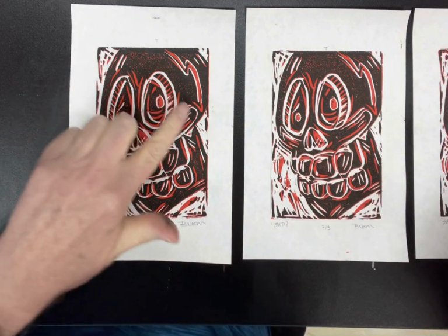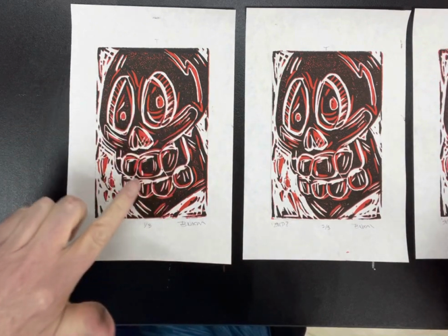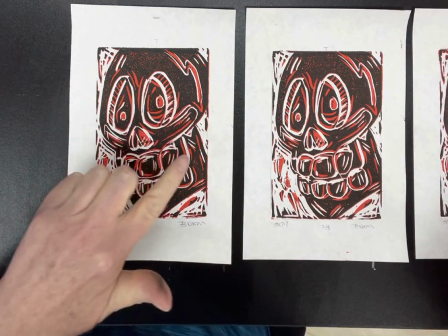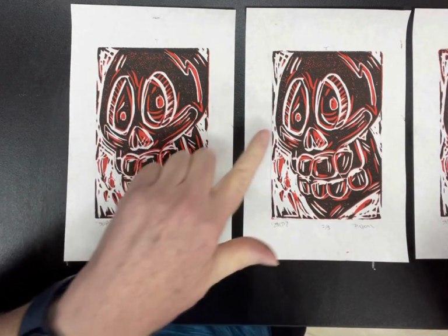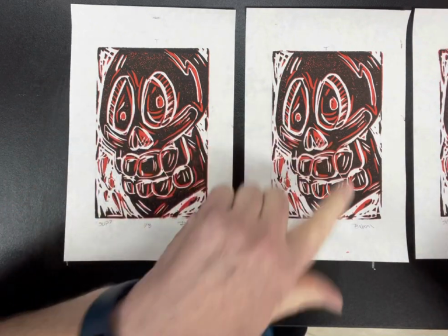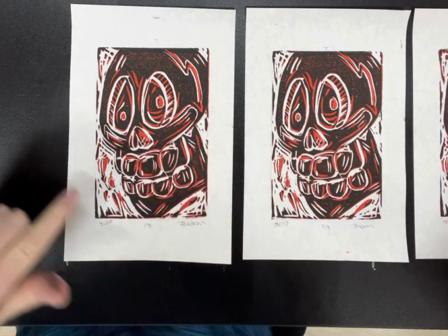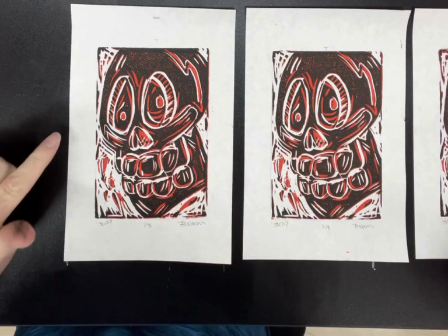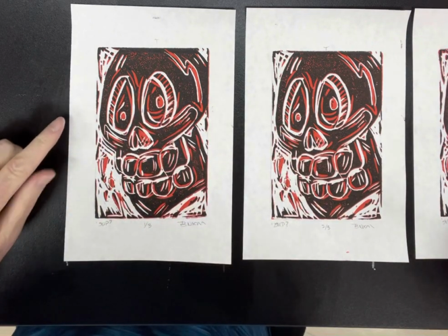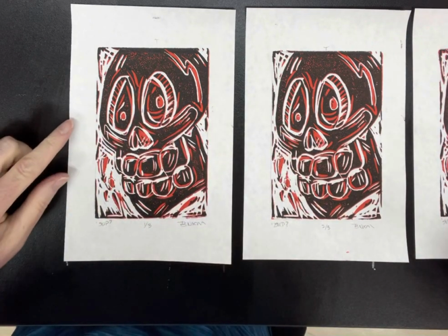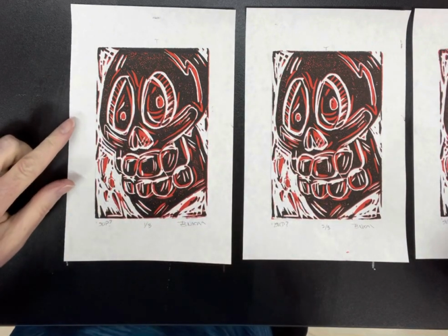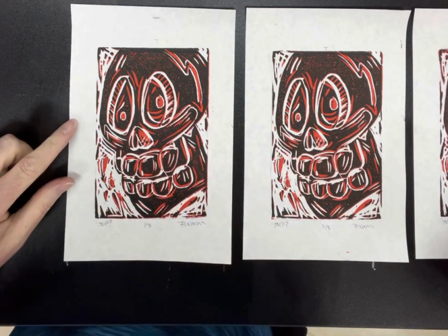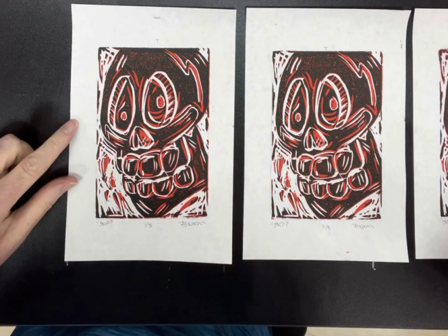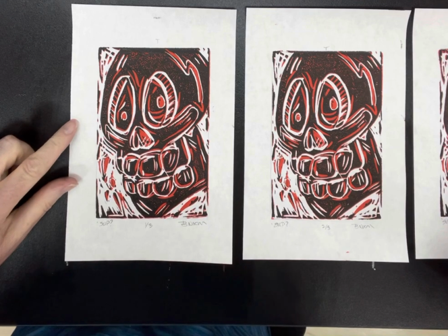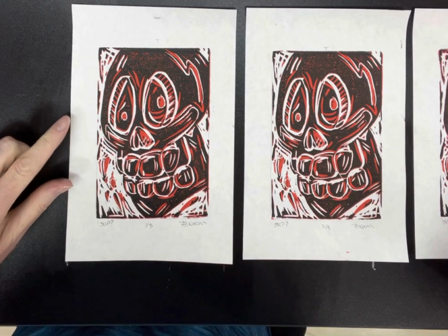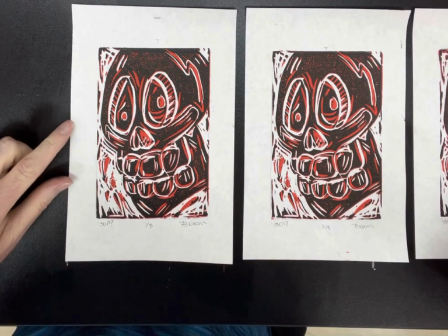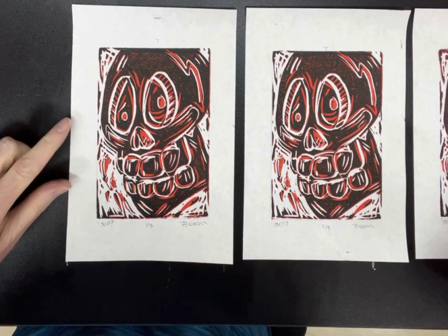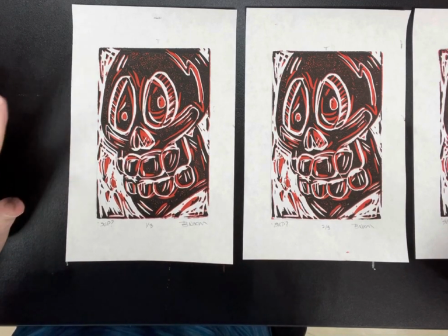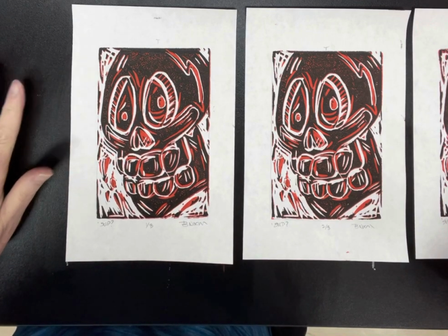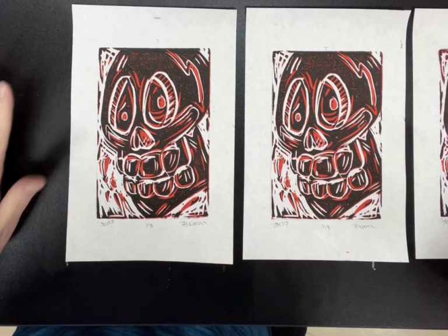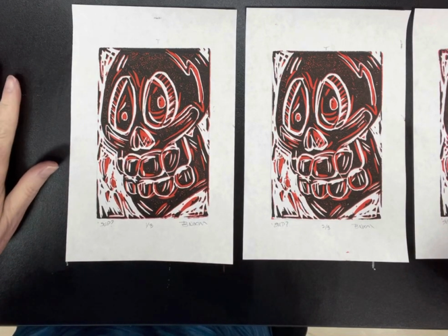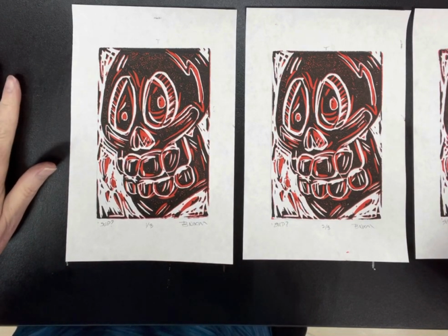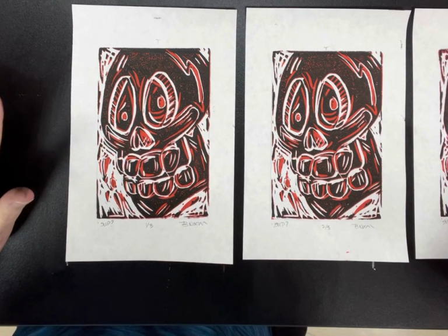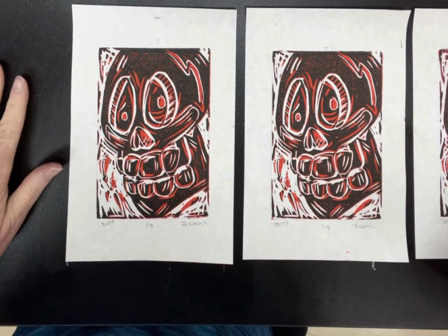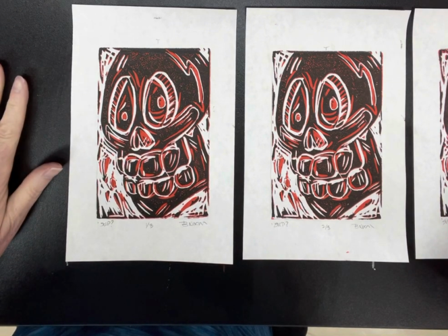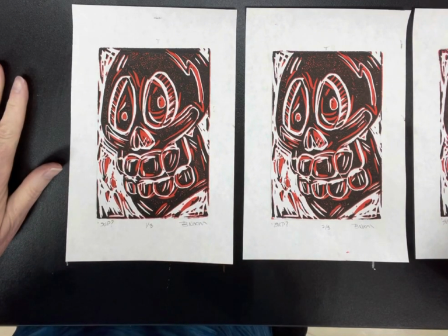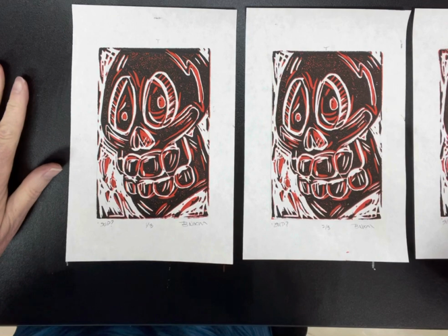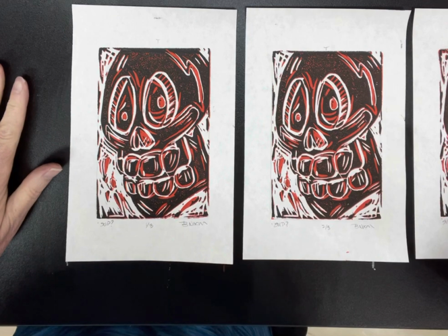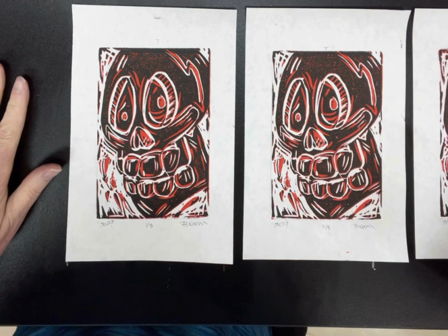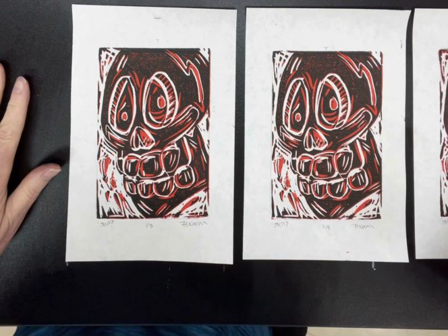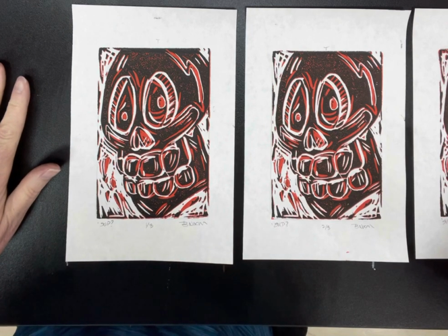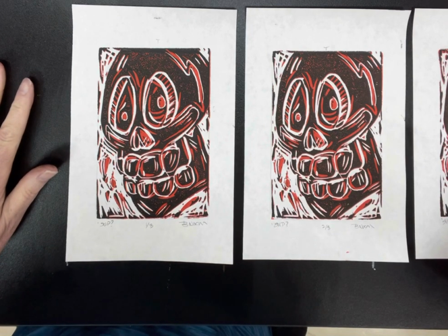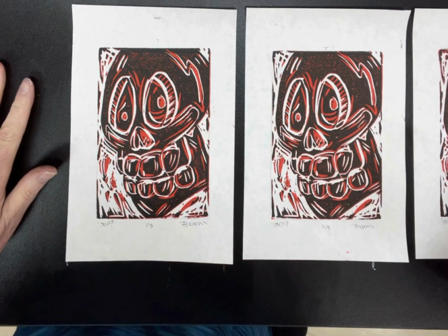The areas you see in red right here — that was the second cutting, so those lines stayed red. The black then printed on top of that where I didn't cut at all. And I think it turned out pretty good.